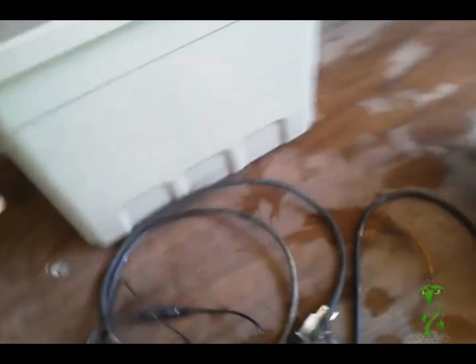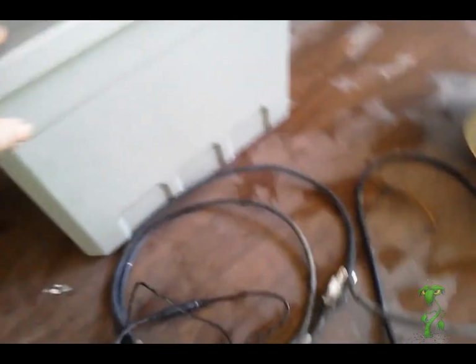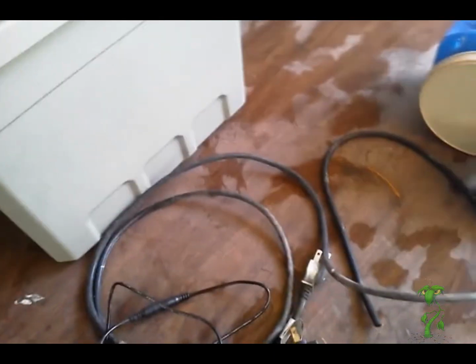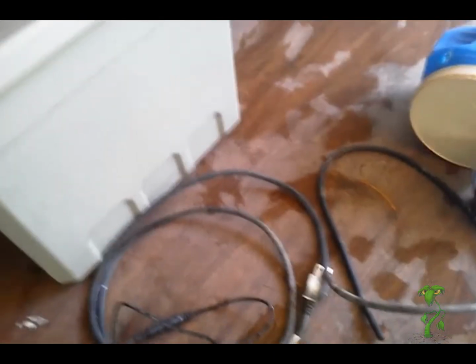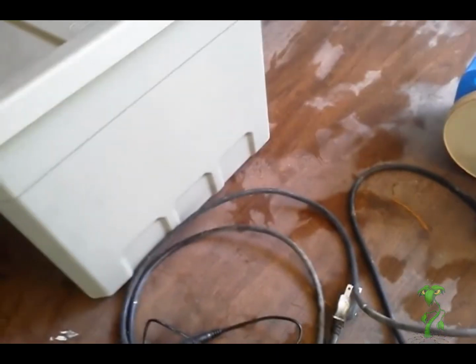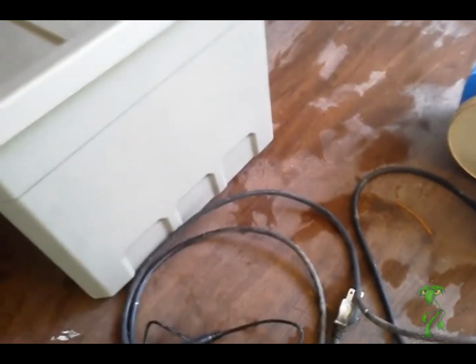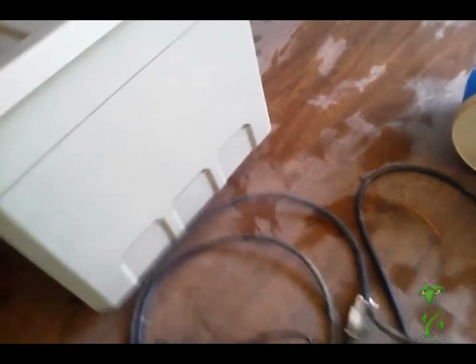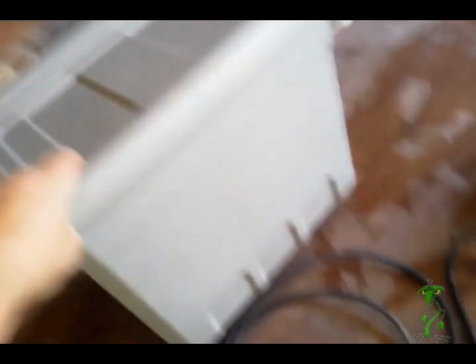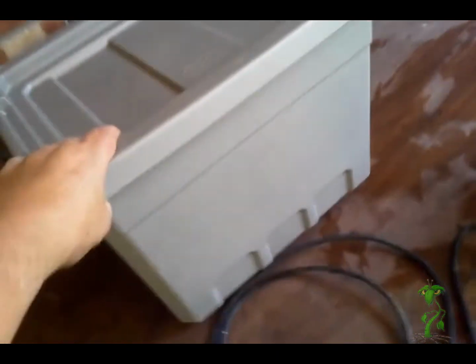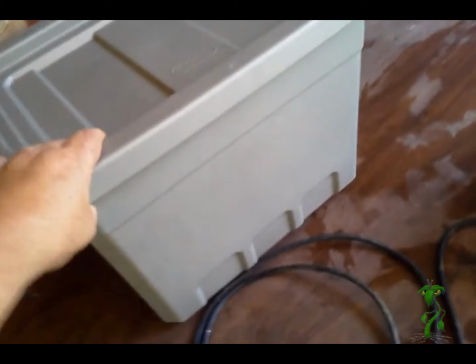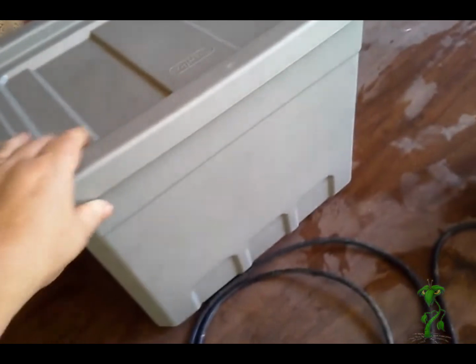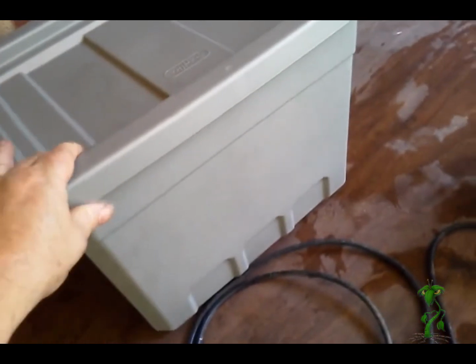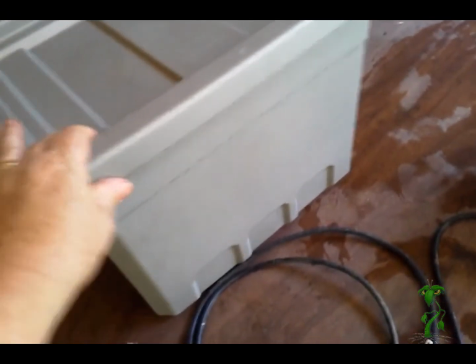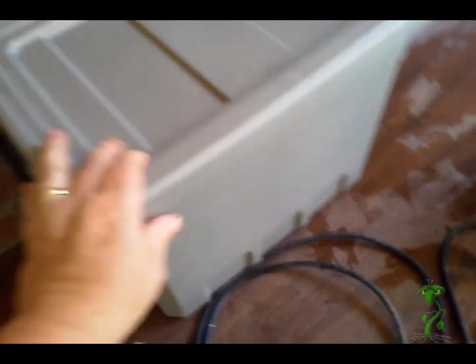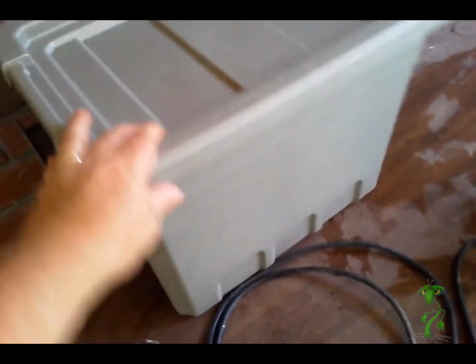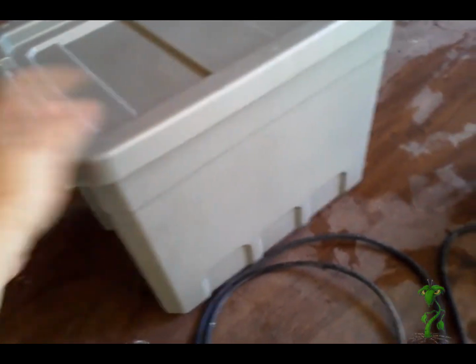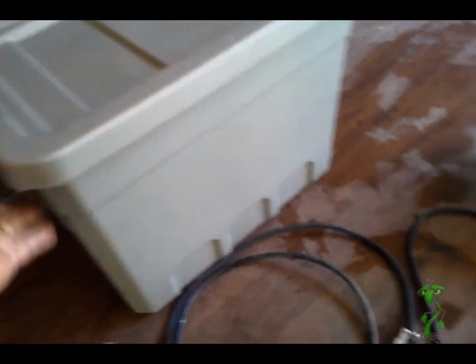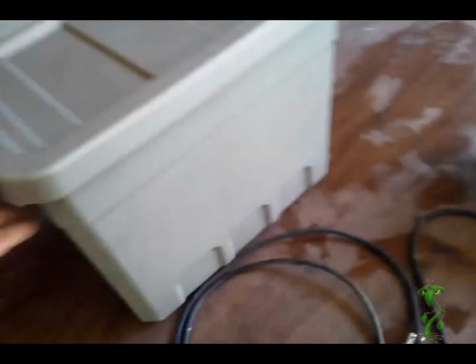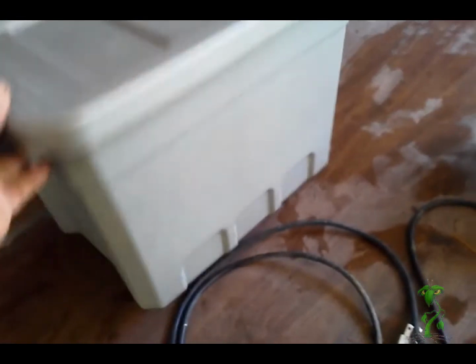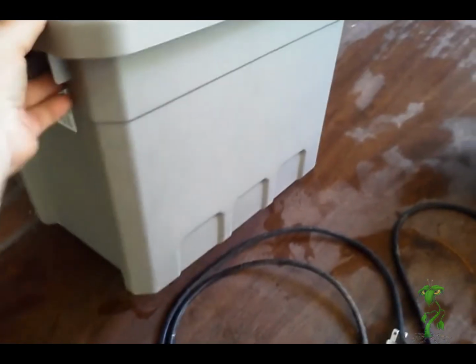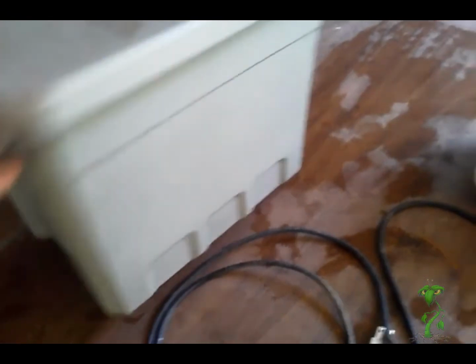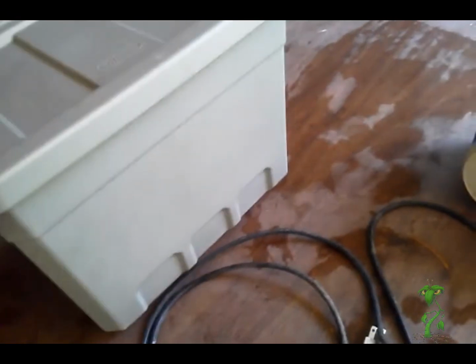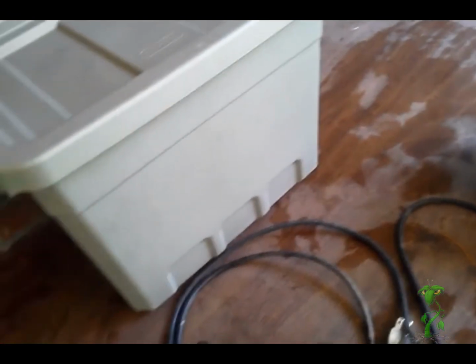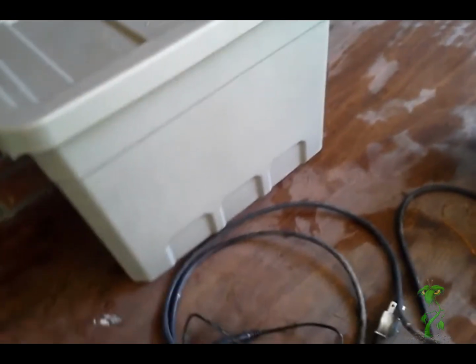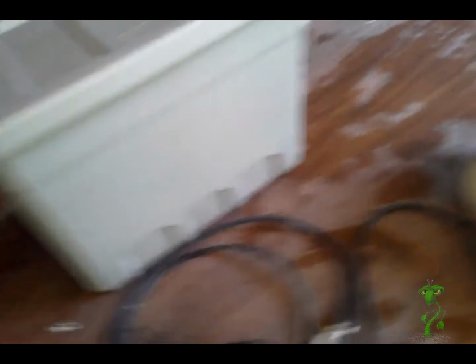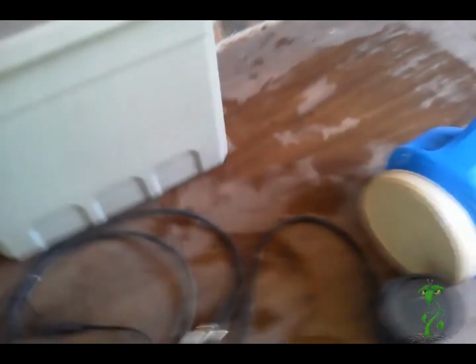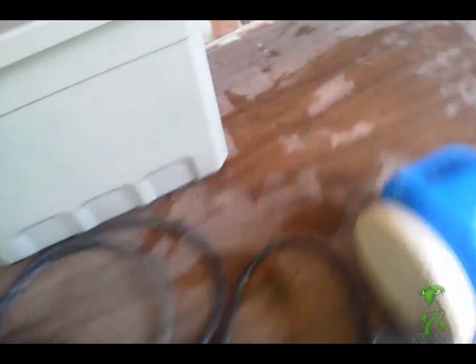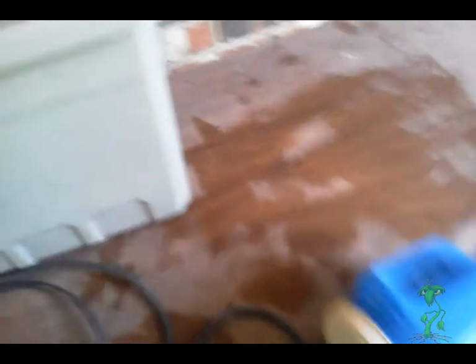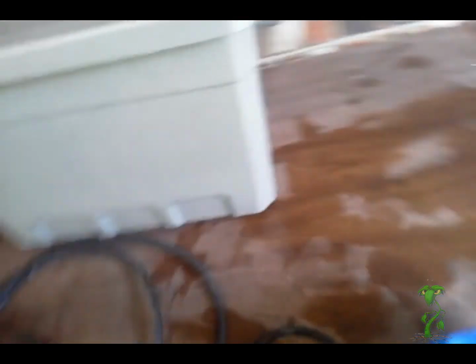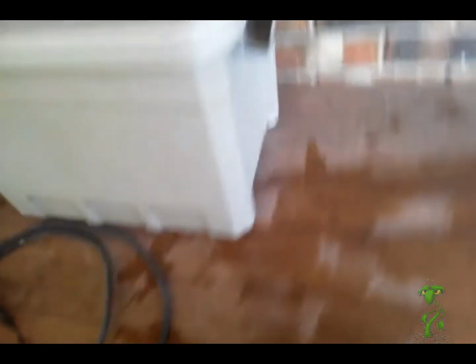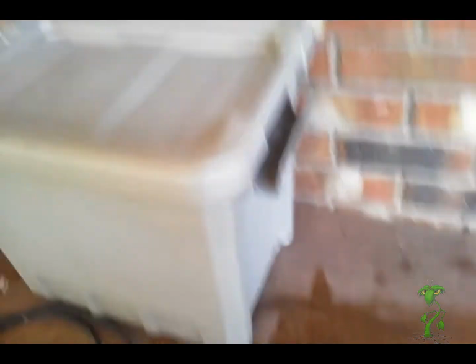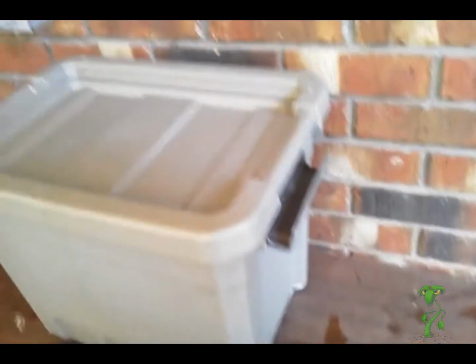We'll start out with the 7.5 gallon Sterilite container — it's a Walmart item and it sells for approximately $6.50.